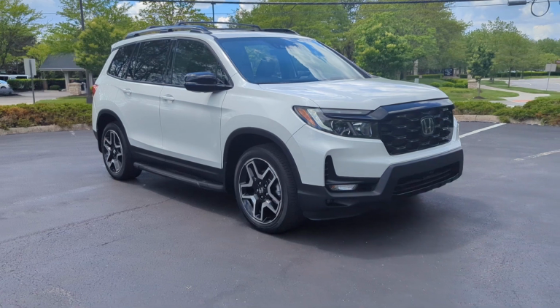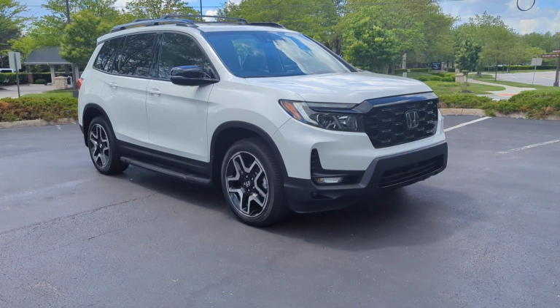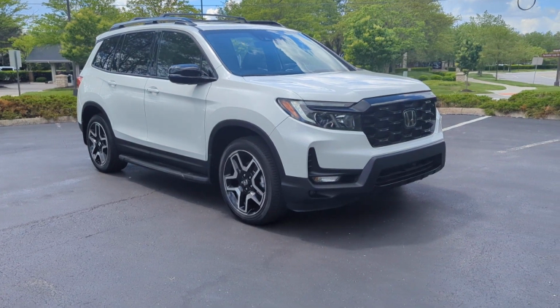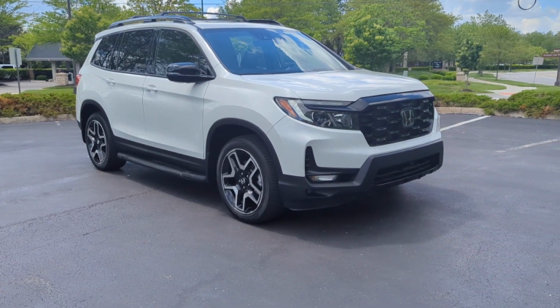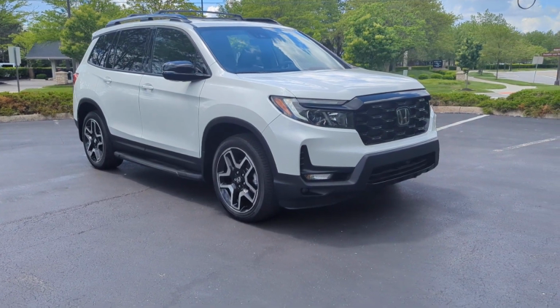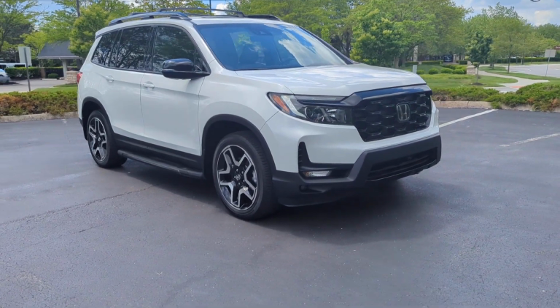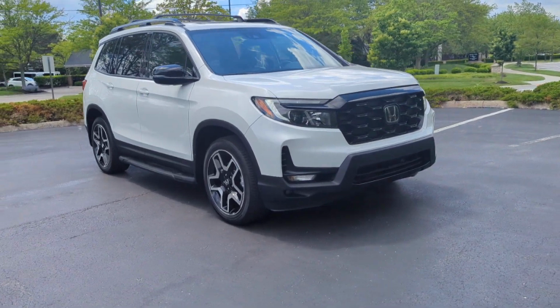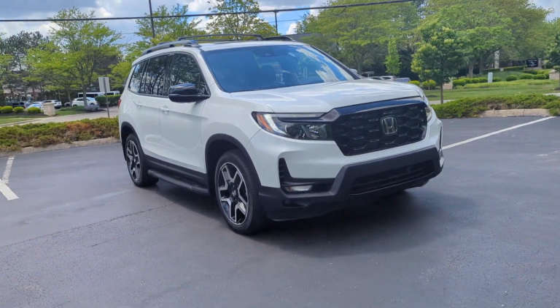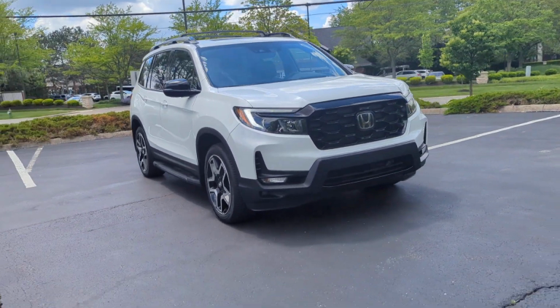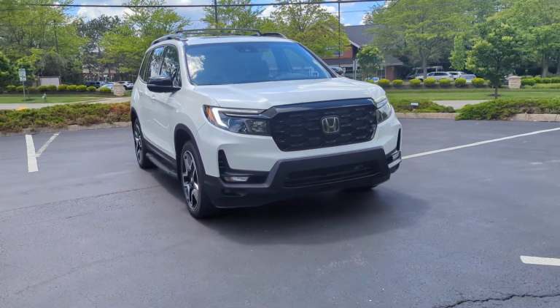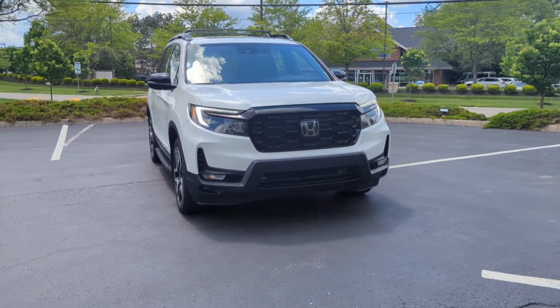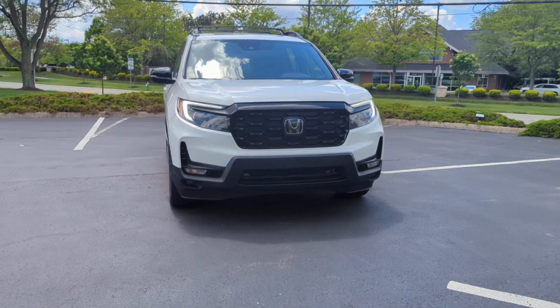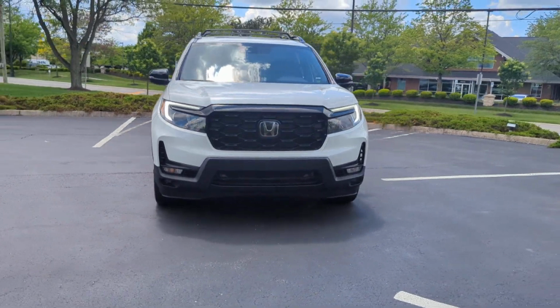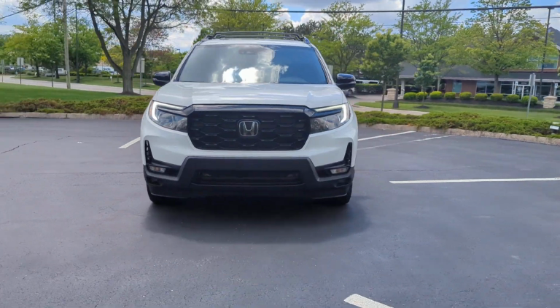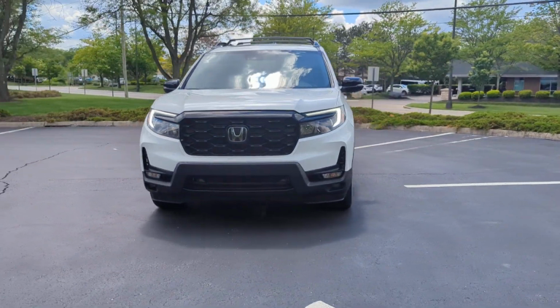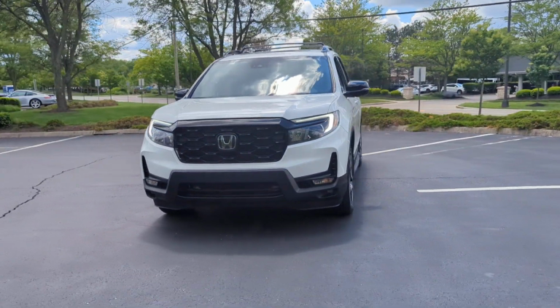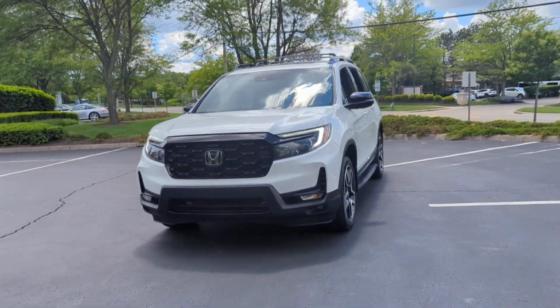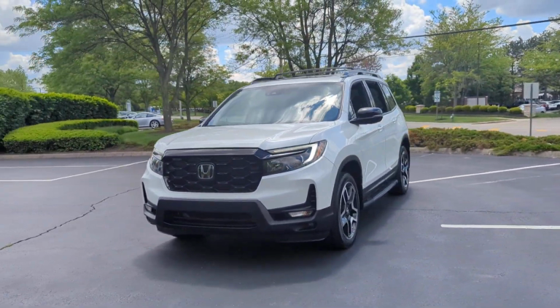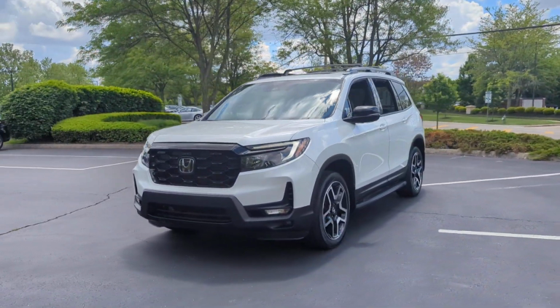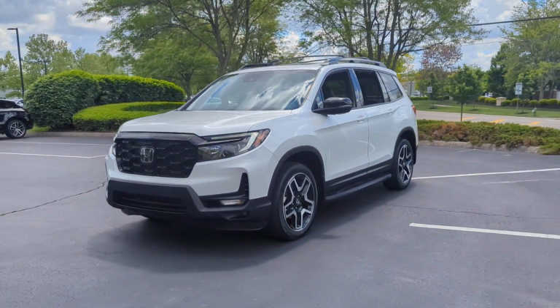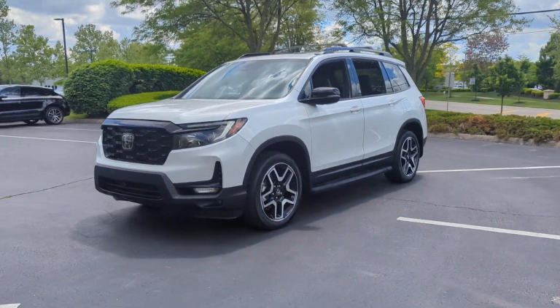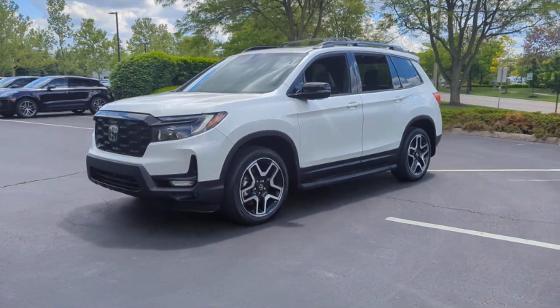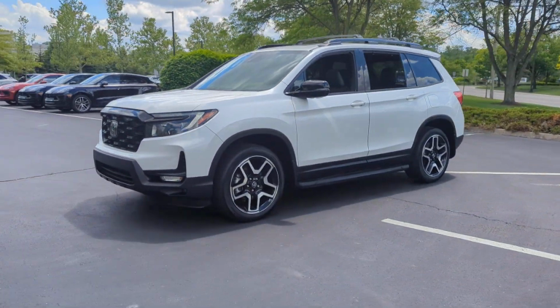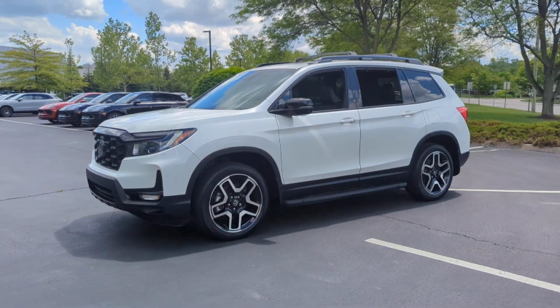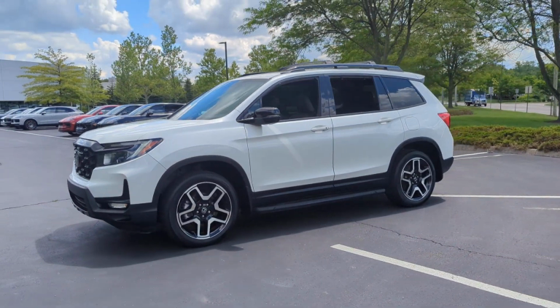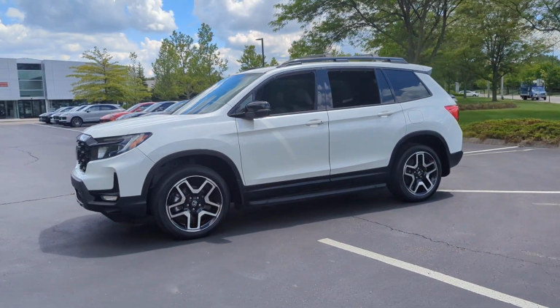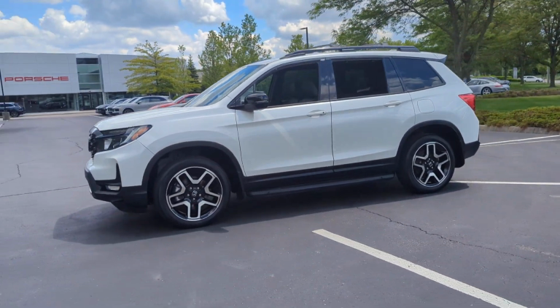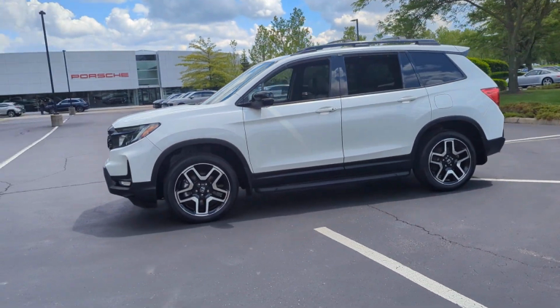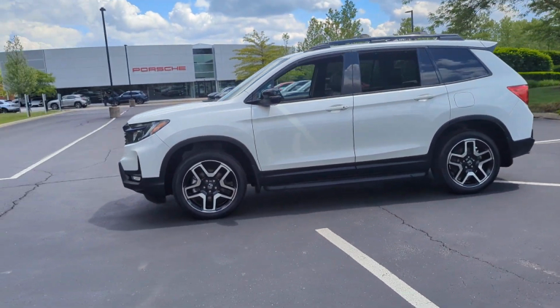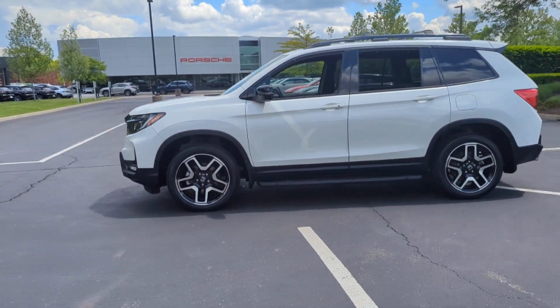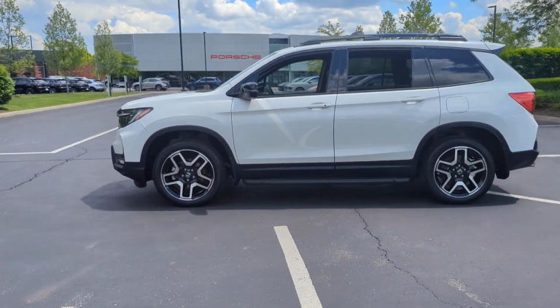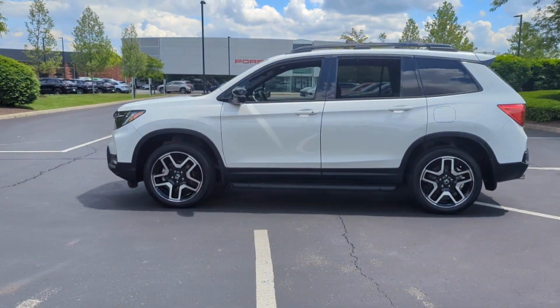2022 Honda Passport. With less than 30,000 miles on the odometer, this SUV offers space as well as power and performance. Designed with its driver and passengers in mind, with features like these.